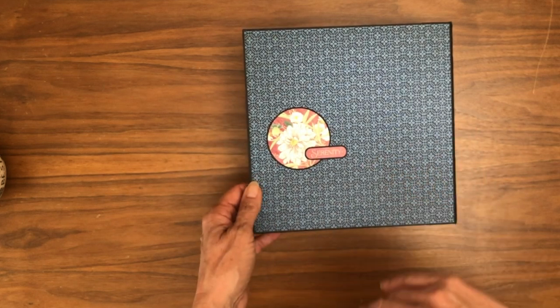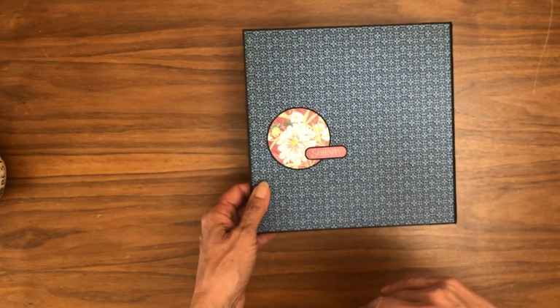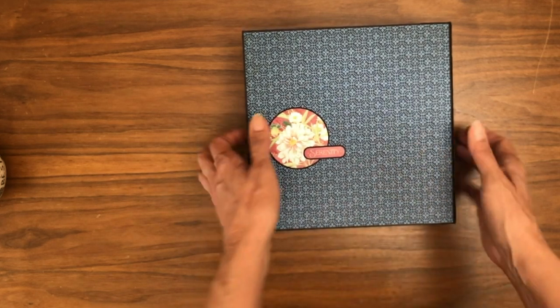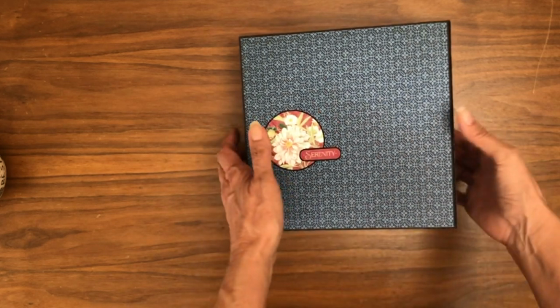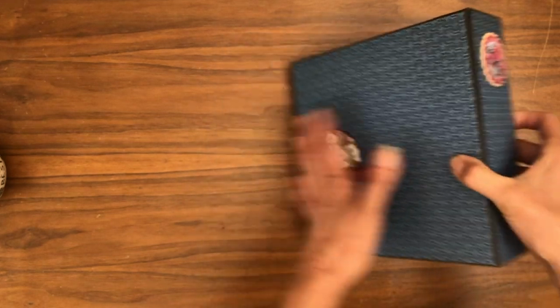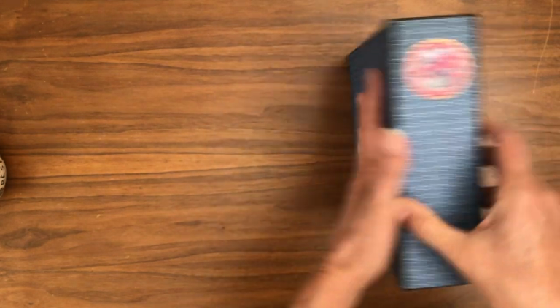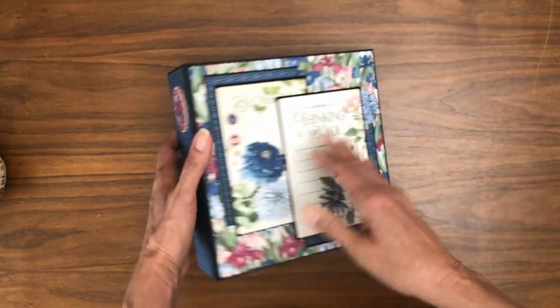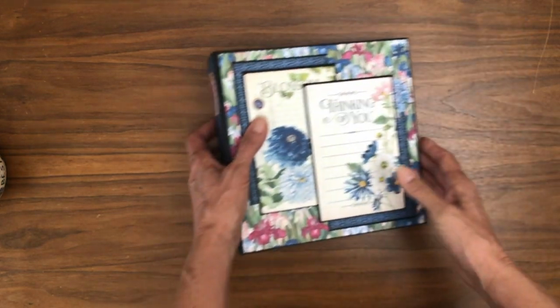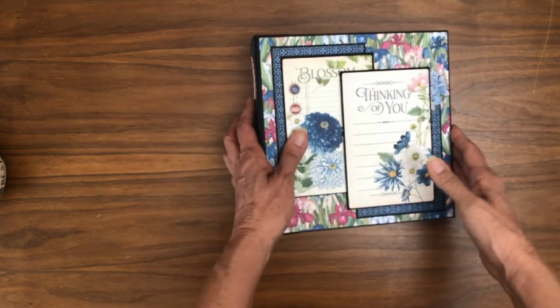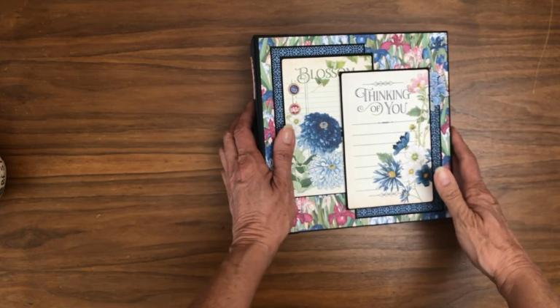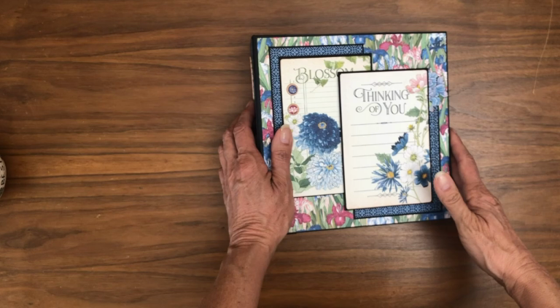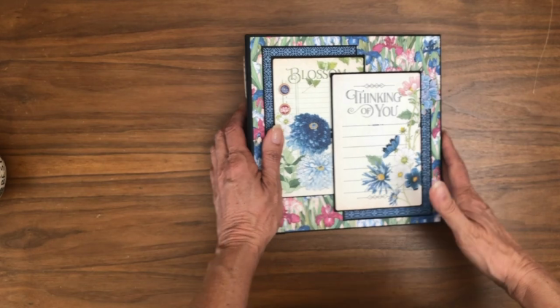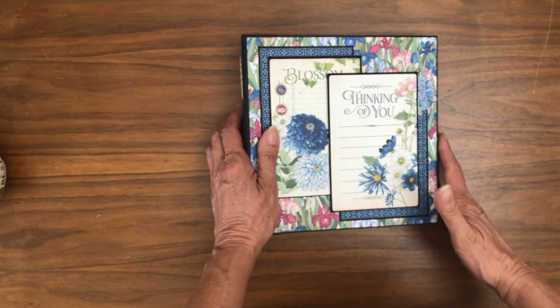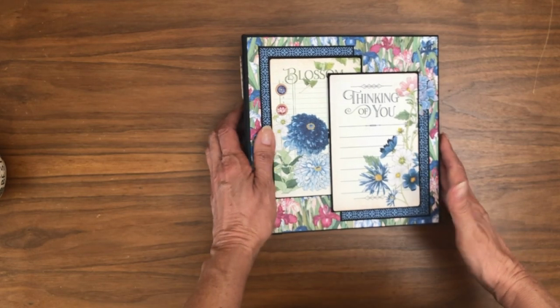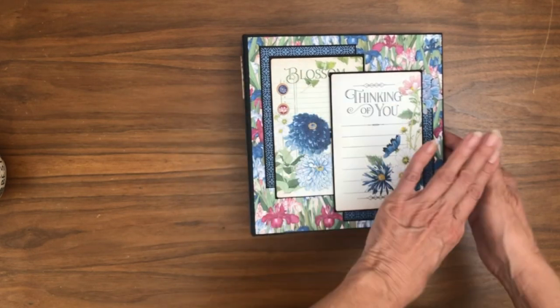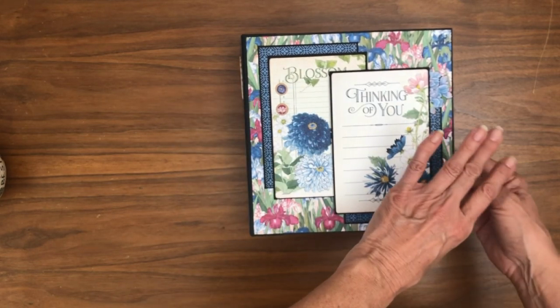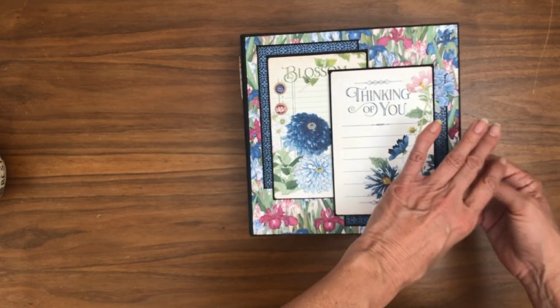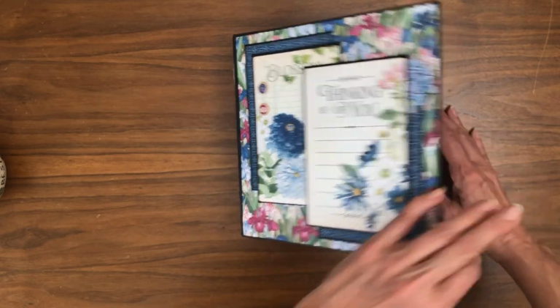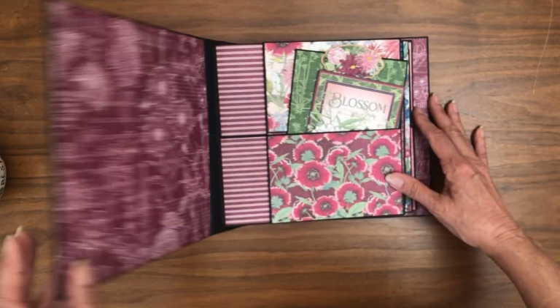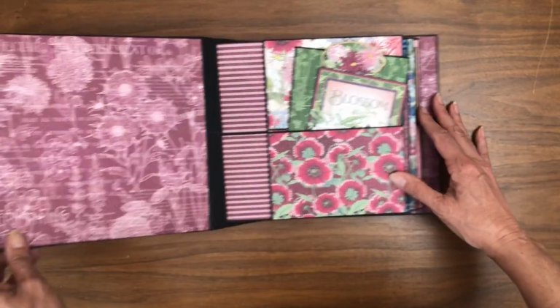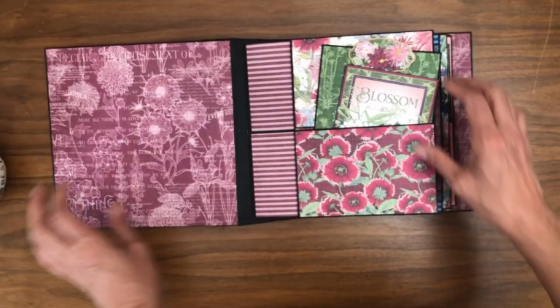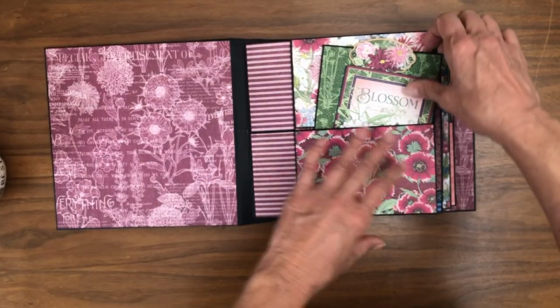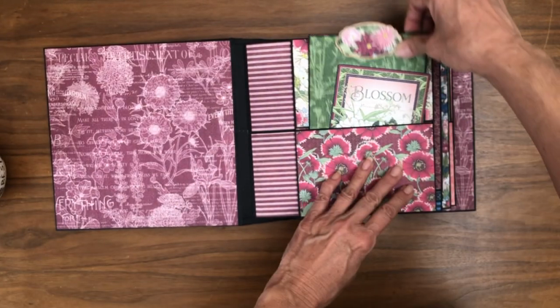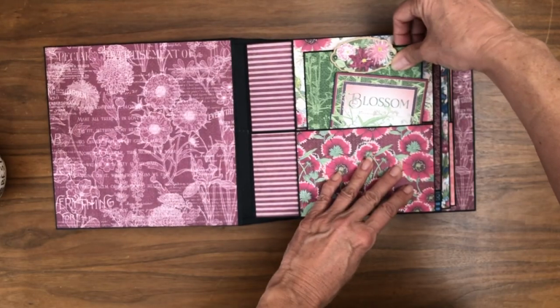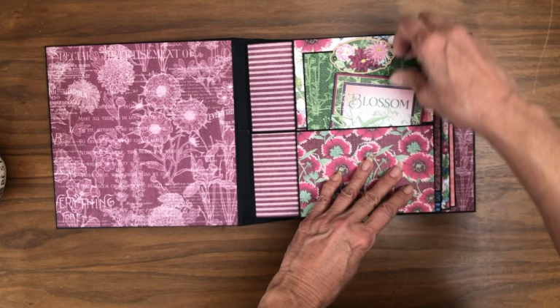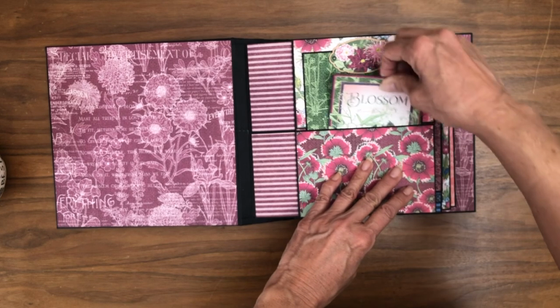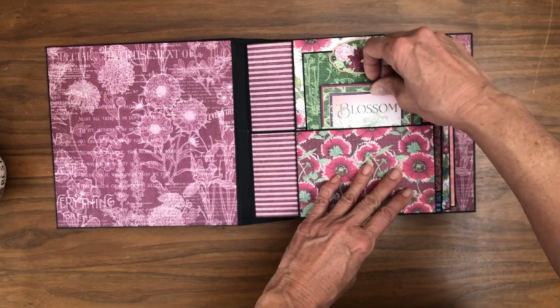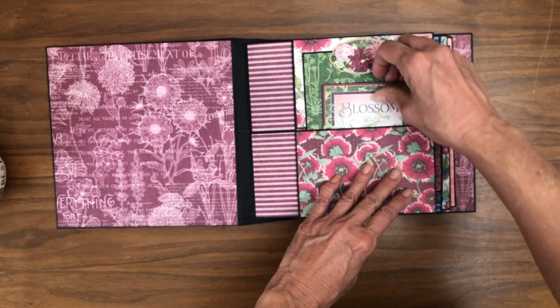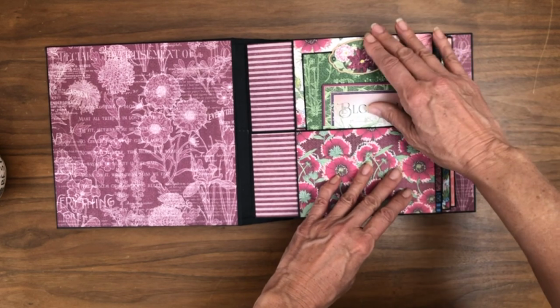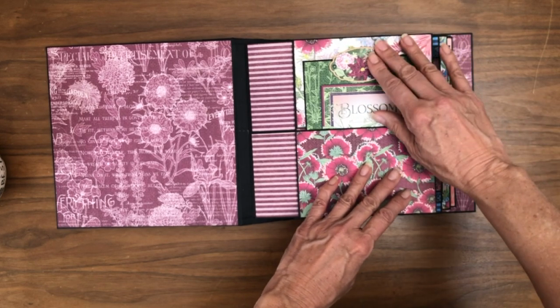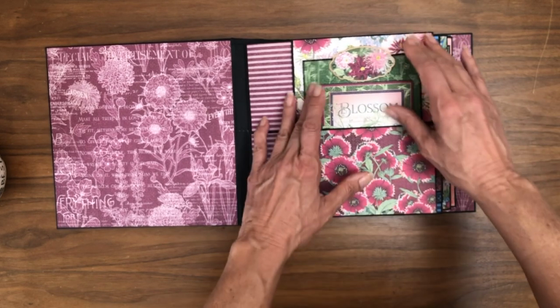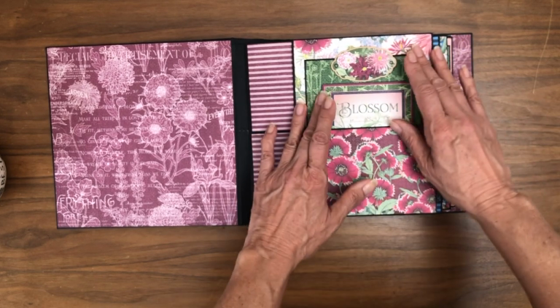This is actually take two, because the first time I did my walkthrough I forgot to hit the record button. When that happens, unfortunately the second time around I always forget something.